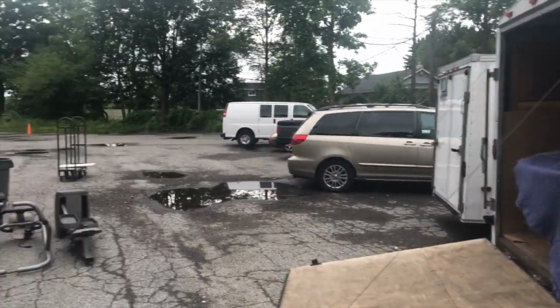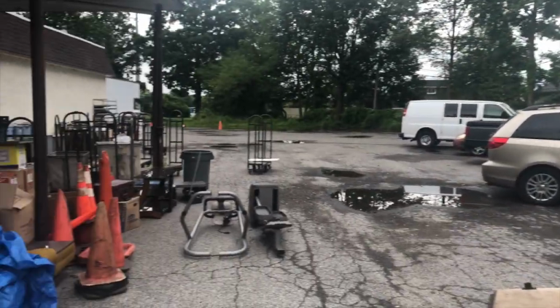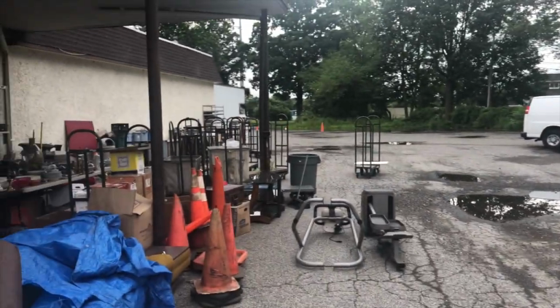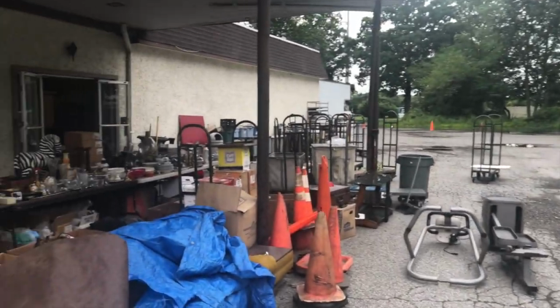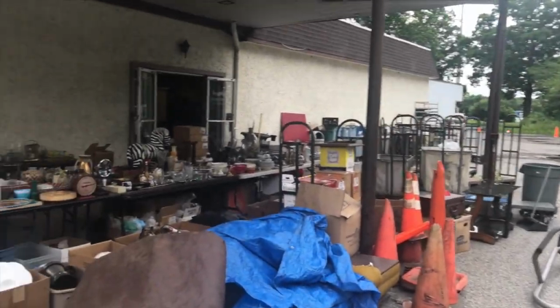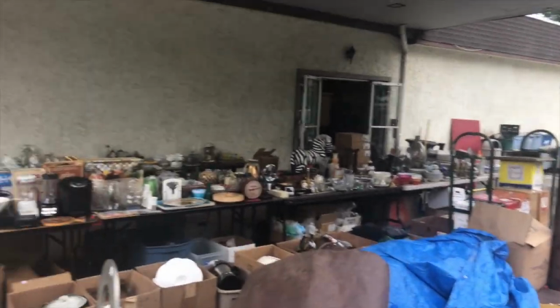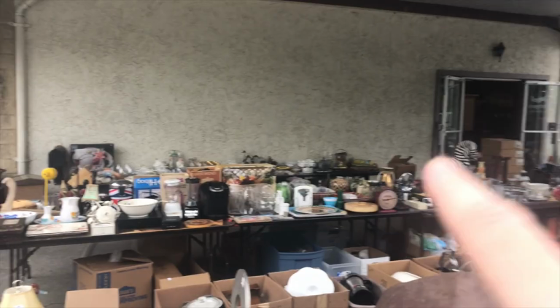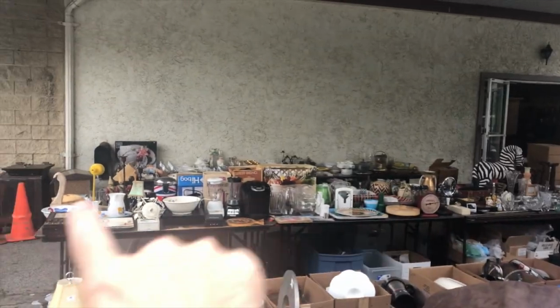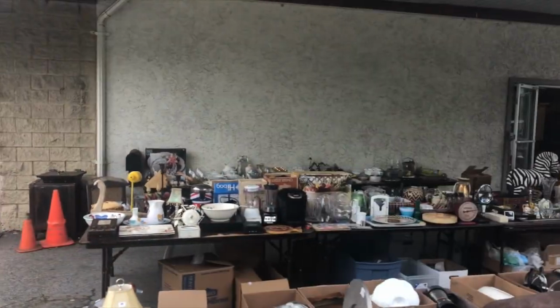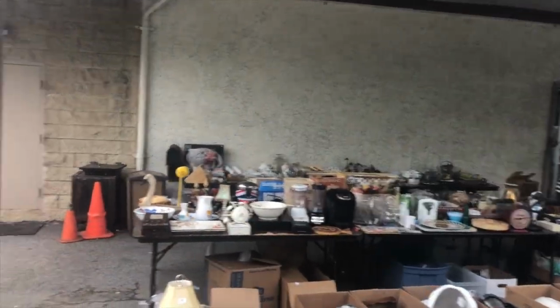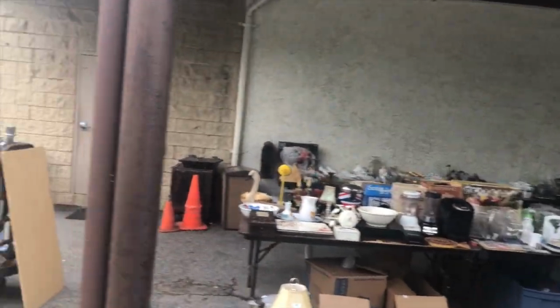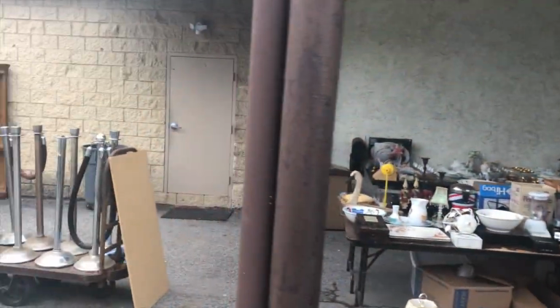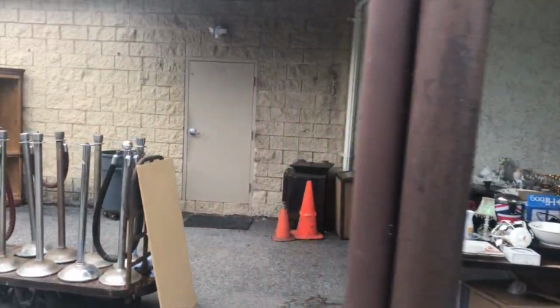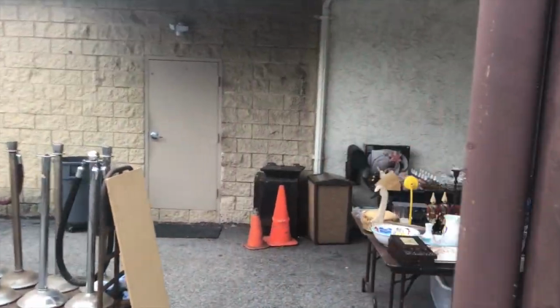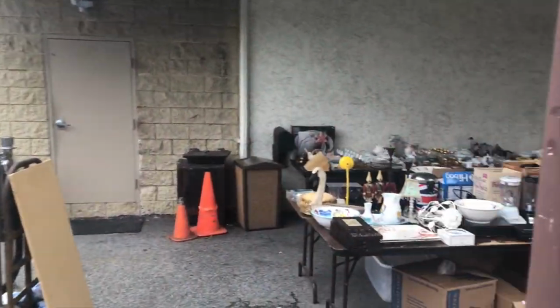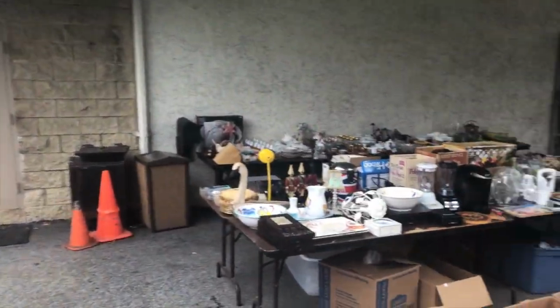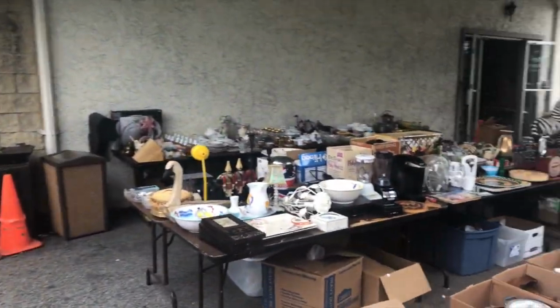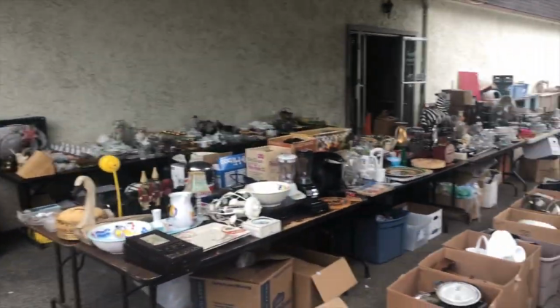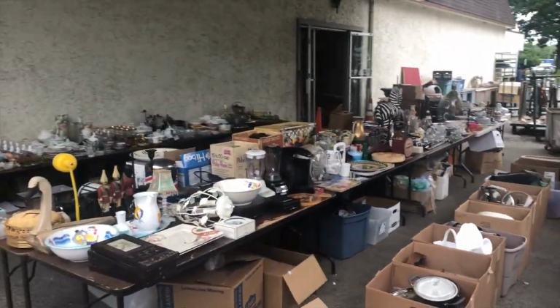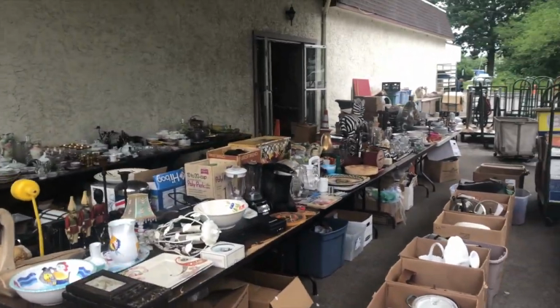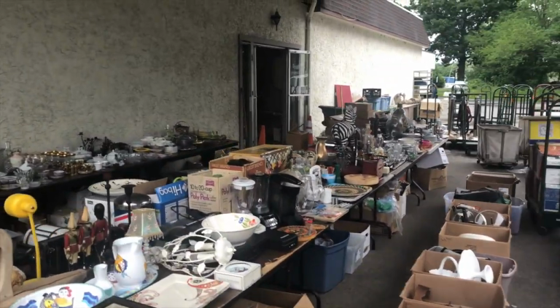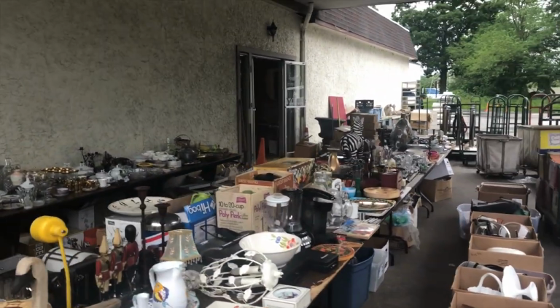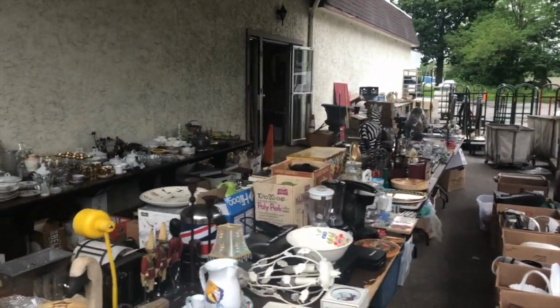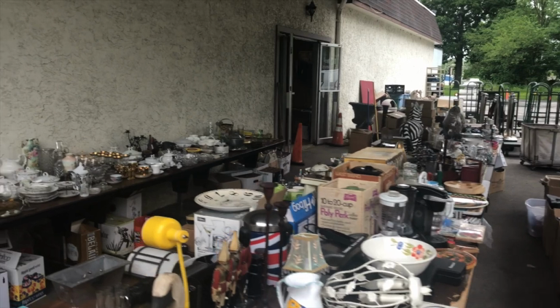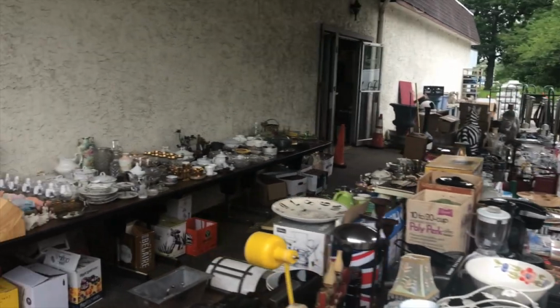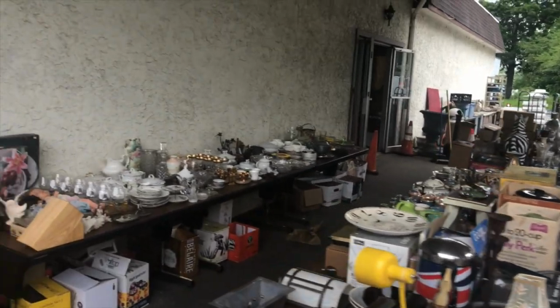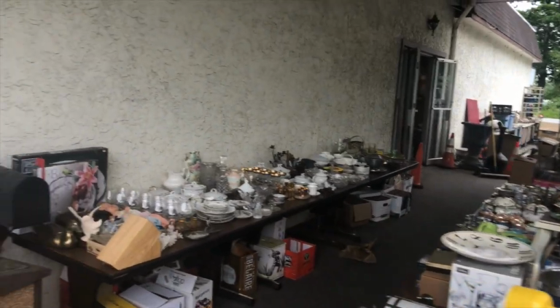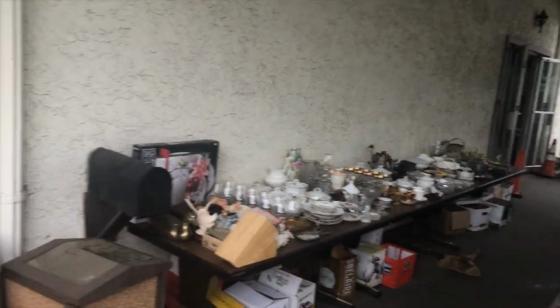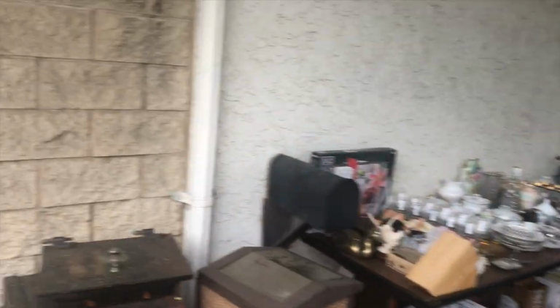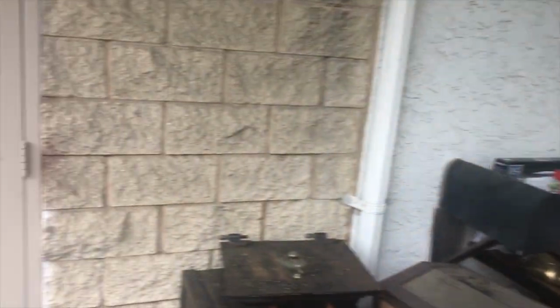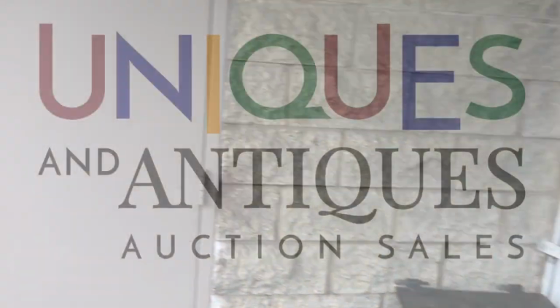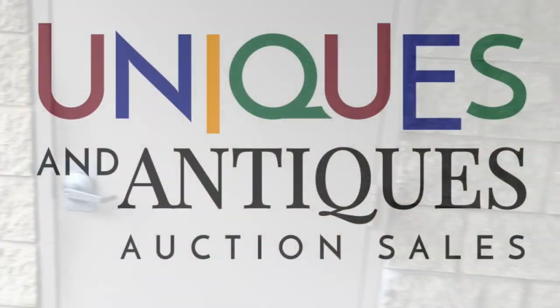This has been Kent Jackson from Uniques and Antiques. All this uncatalogued section will start at 10 a.m. — I'll do a separate video for that. Thanks for watching, we'll see you at the sale!